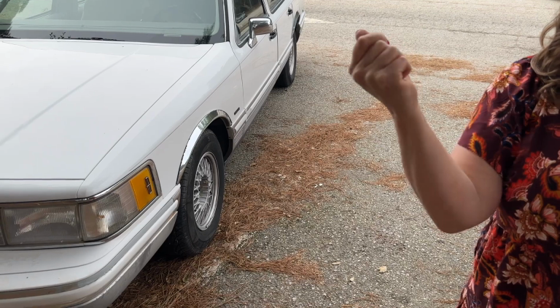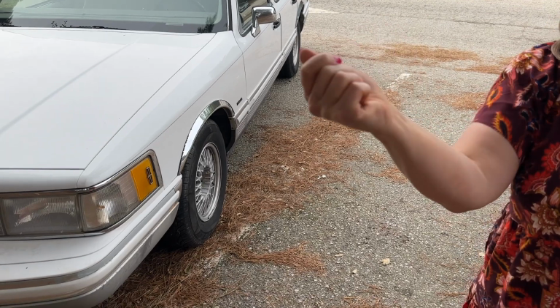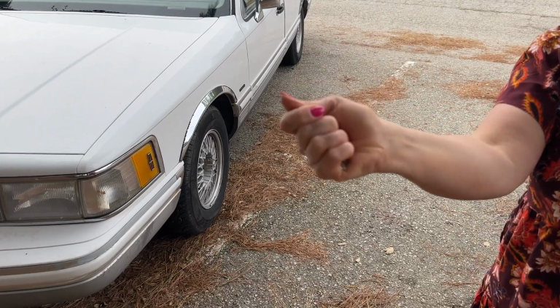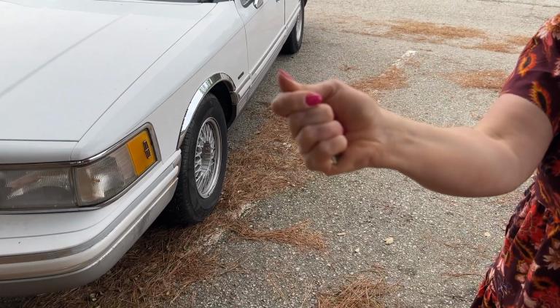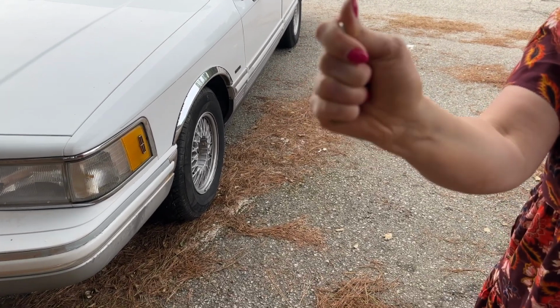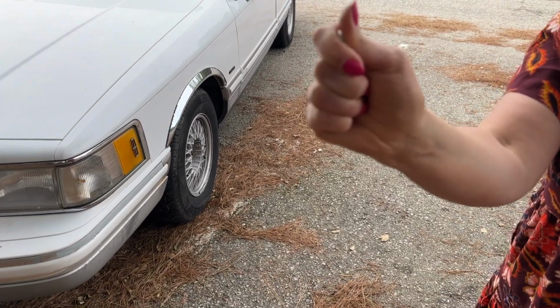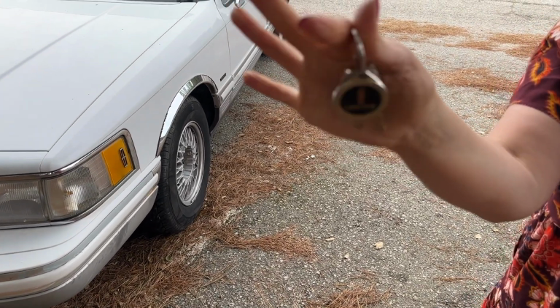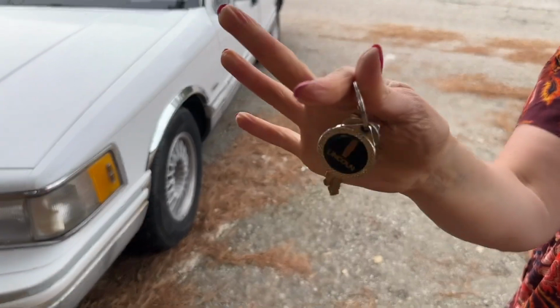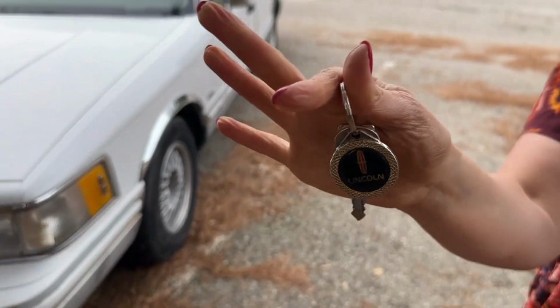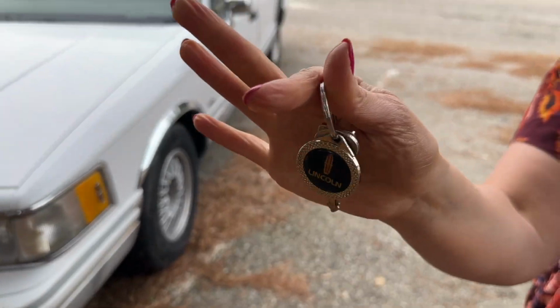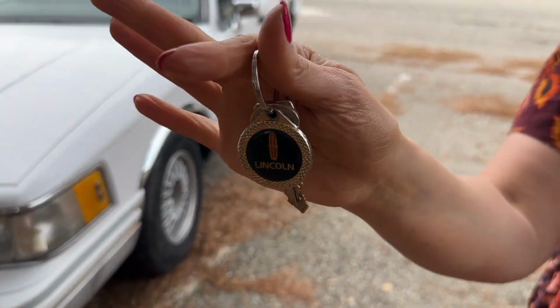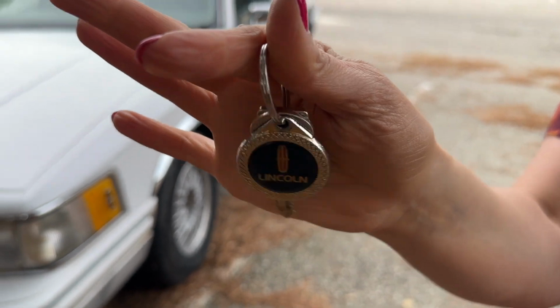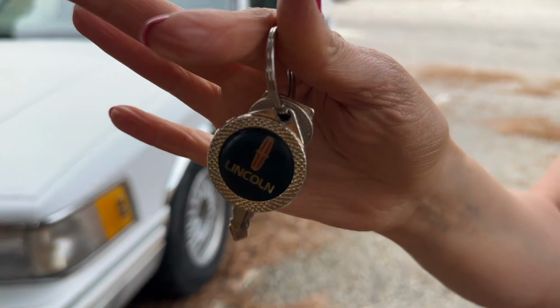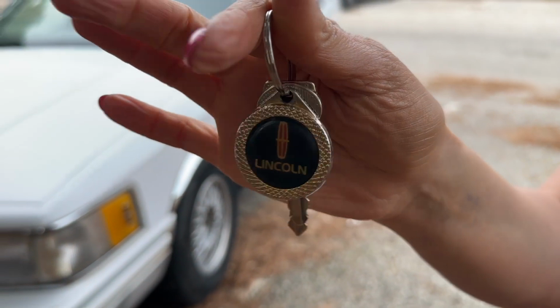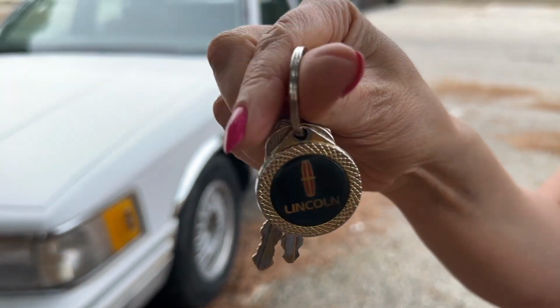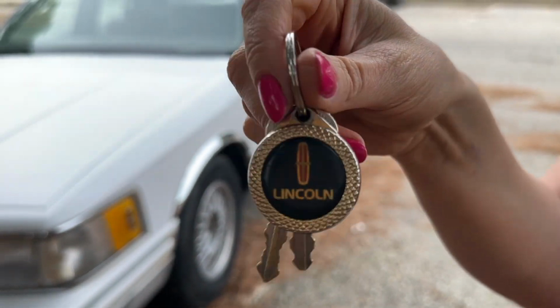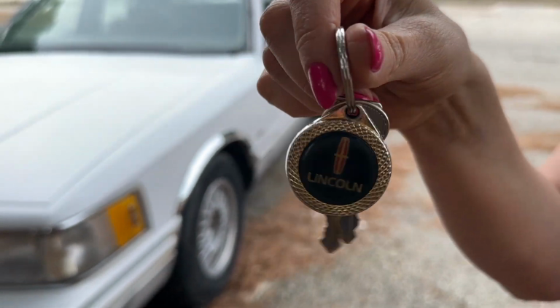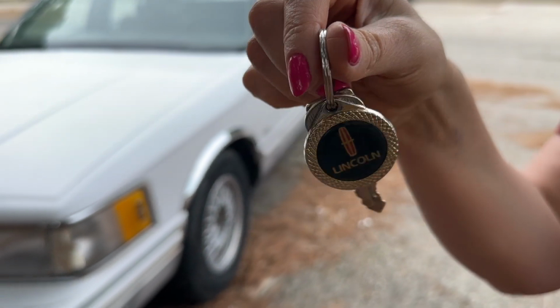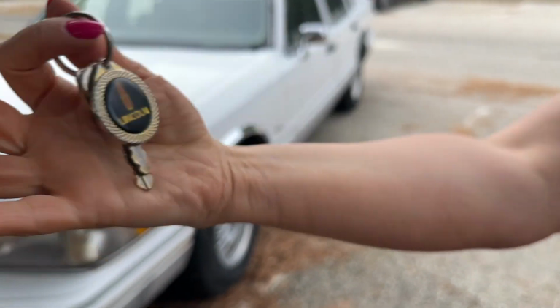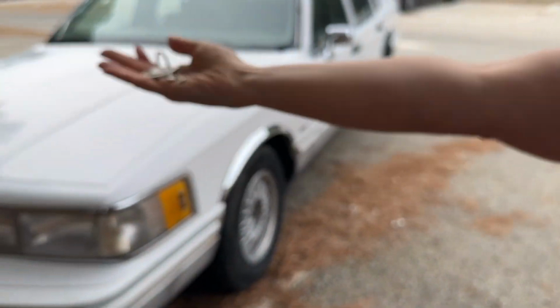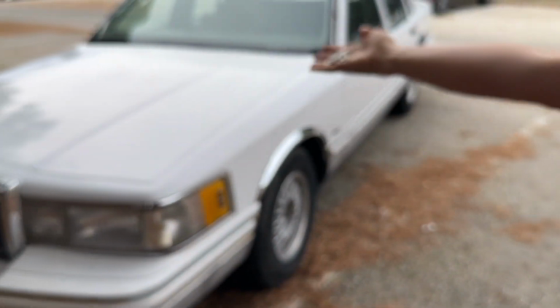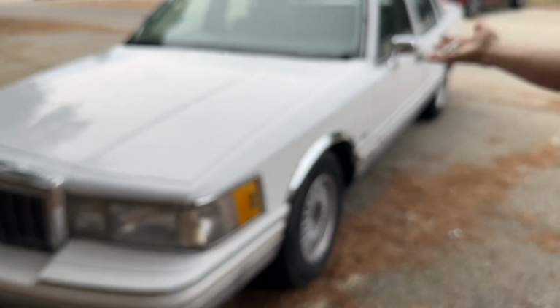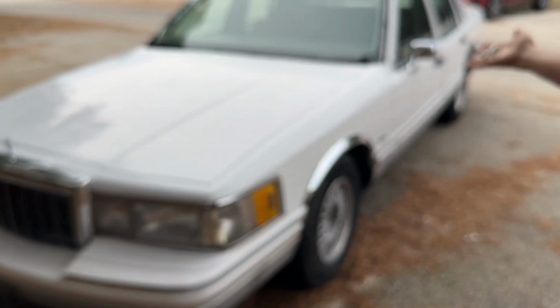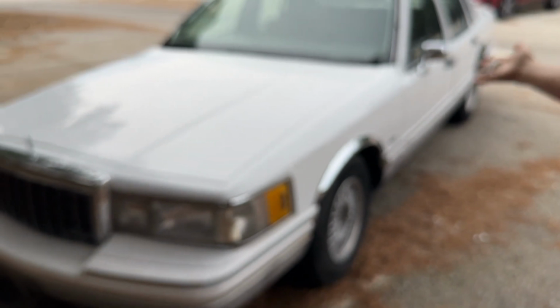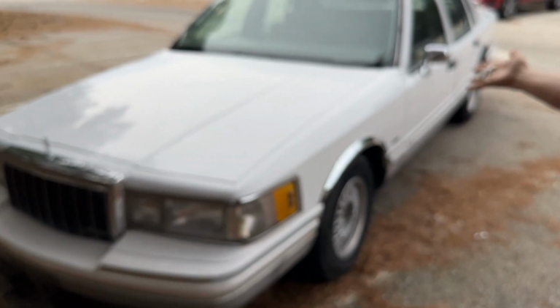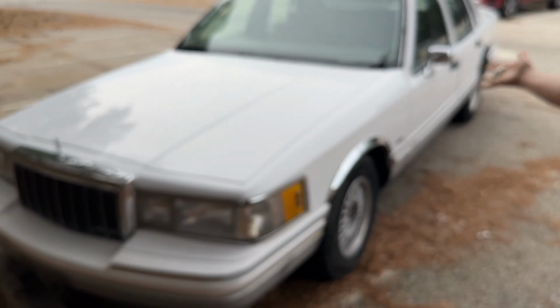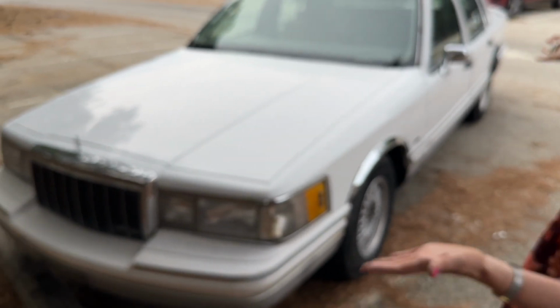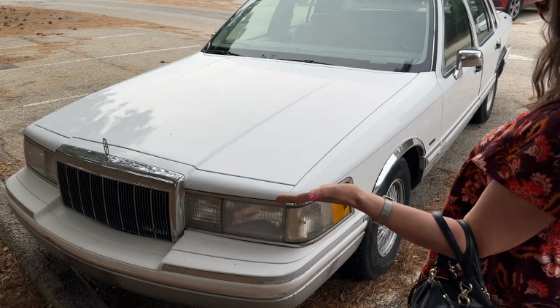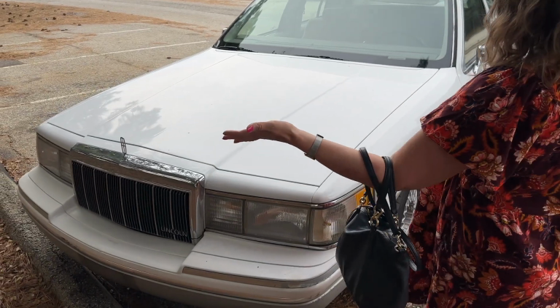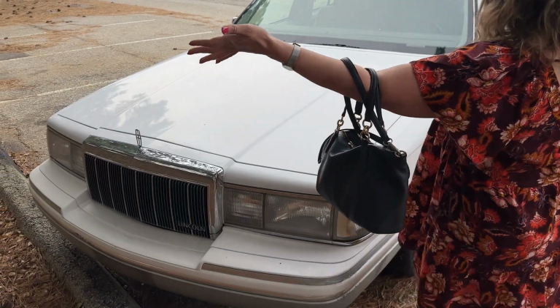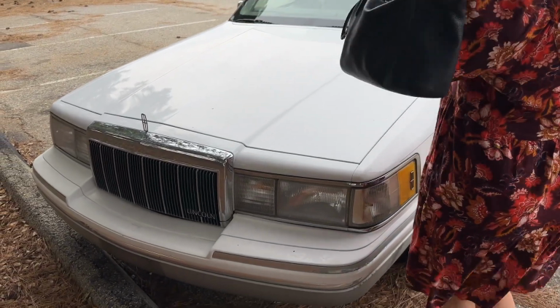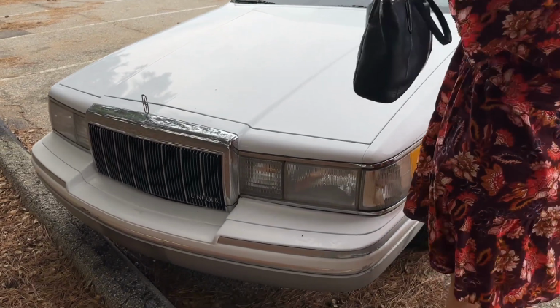I have a surprise. It's a new — well, not new, but new to me — Lincoln Town Car. Take a look at my baby. I'm so happy.